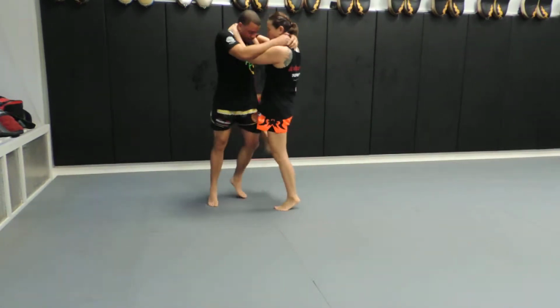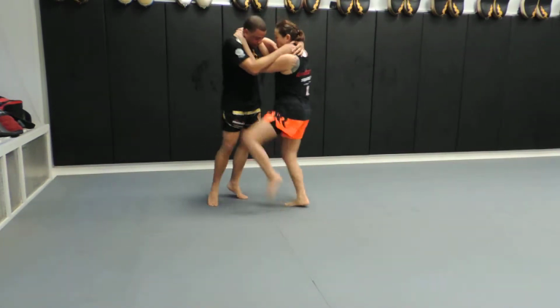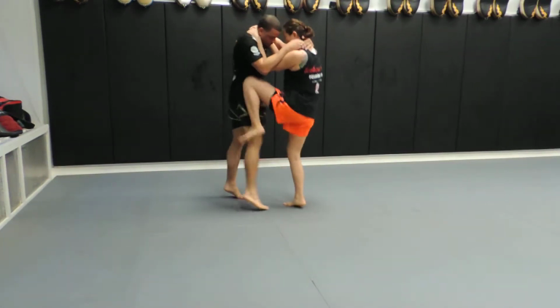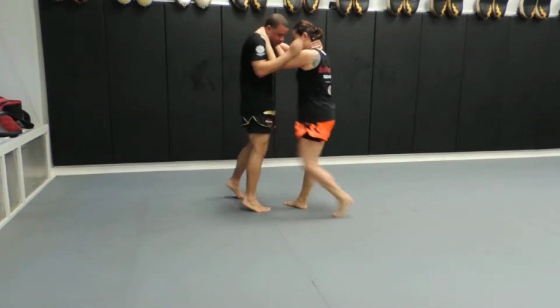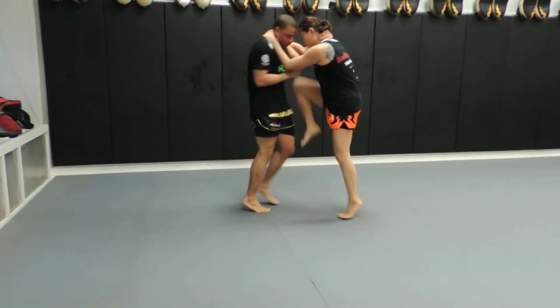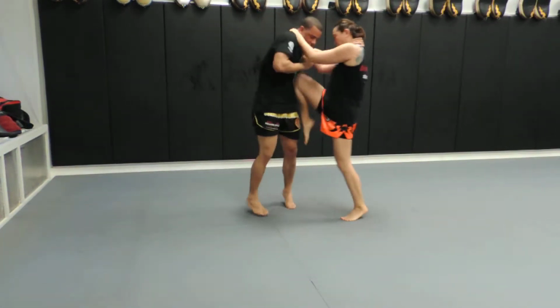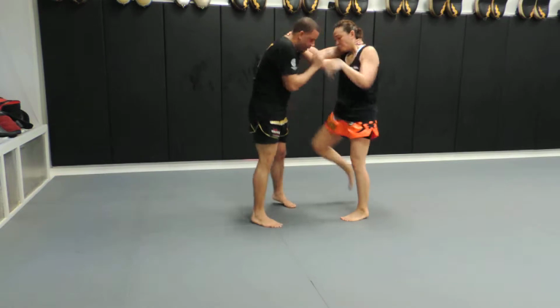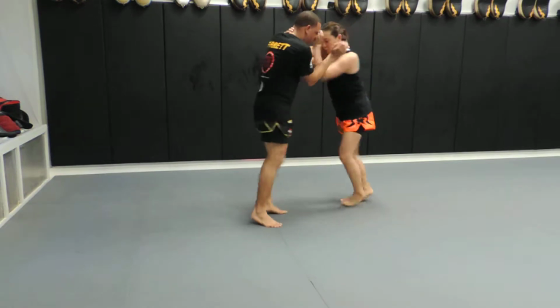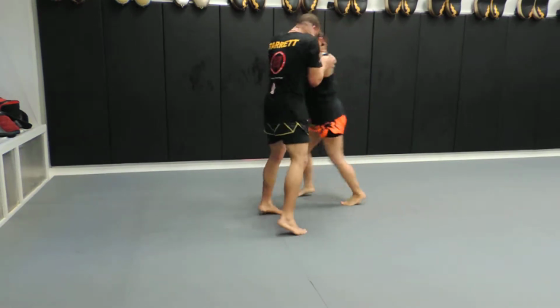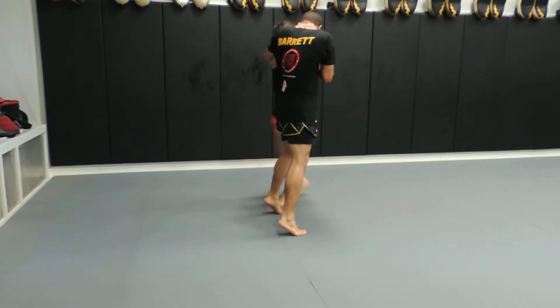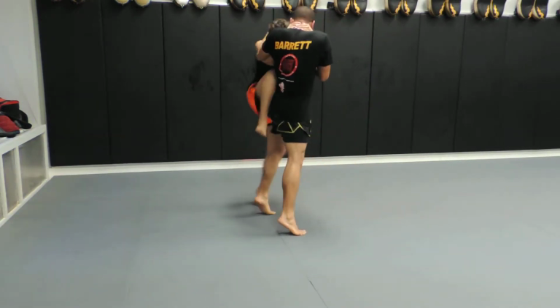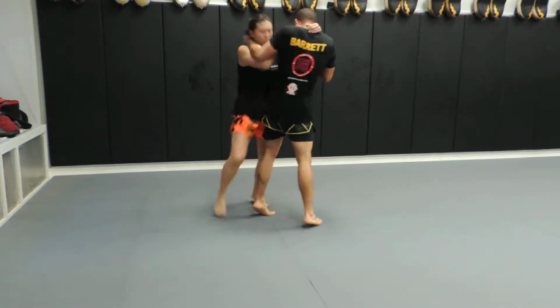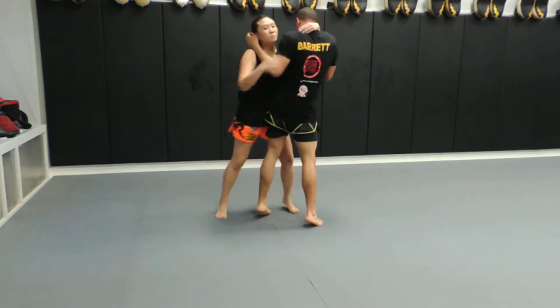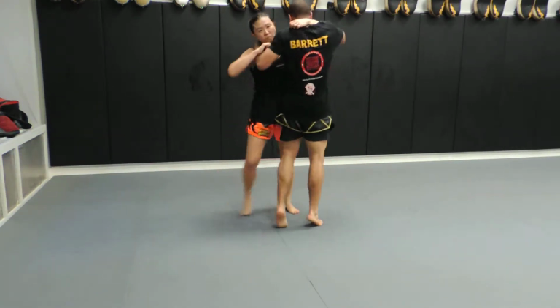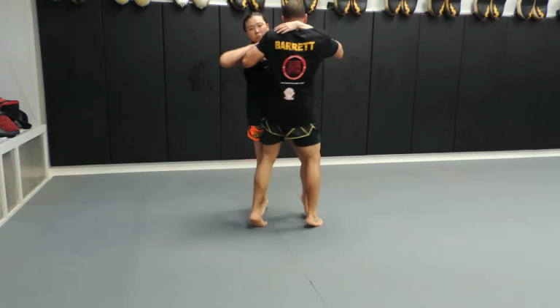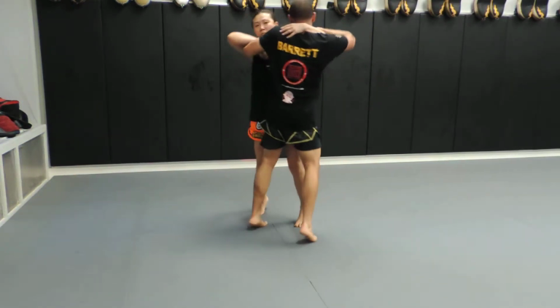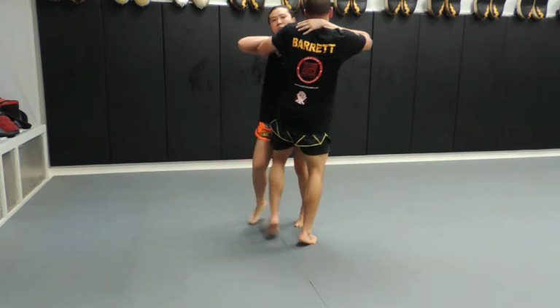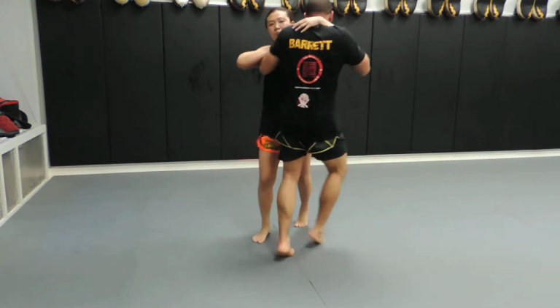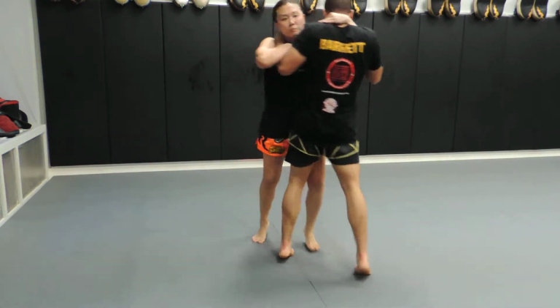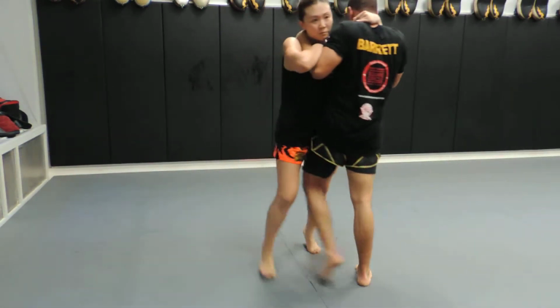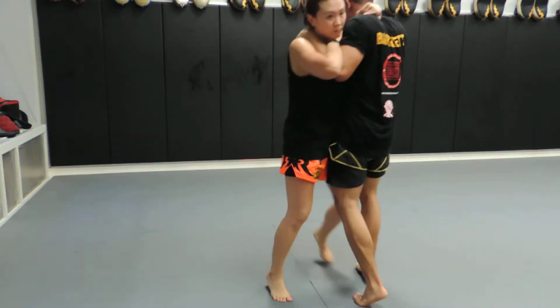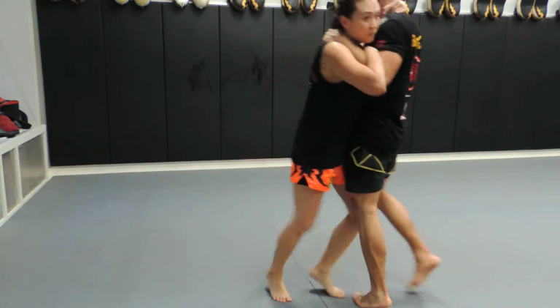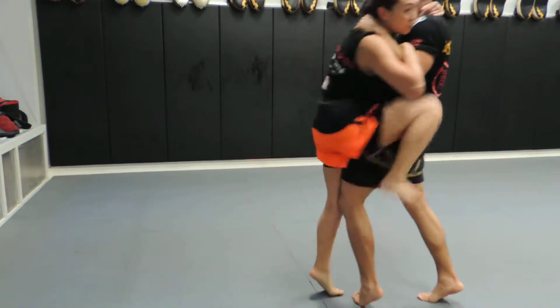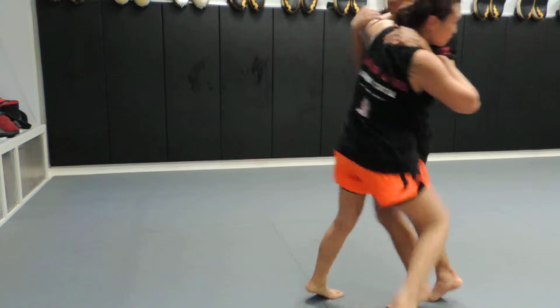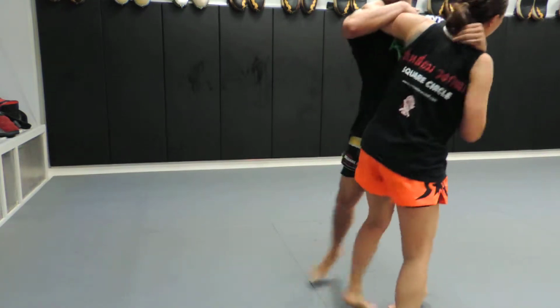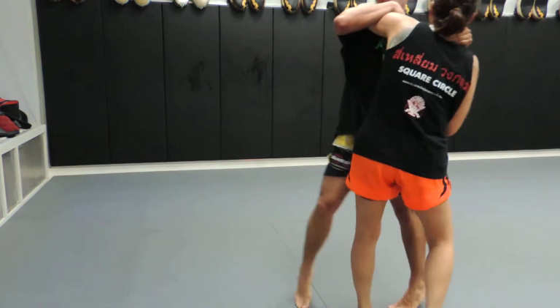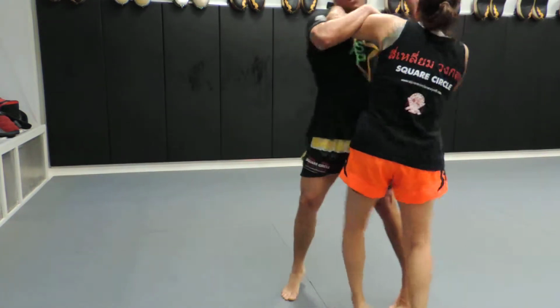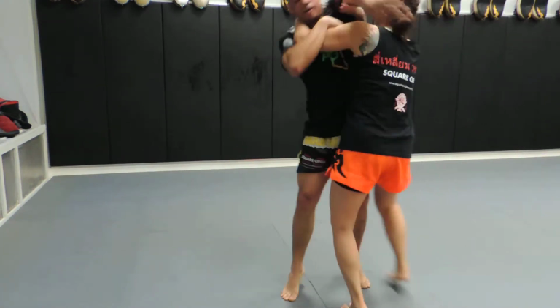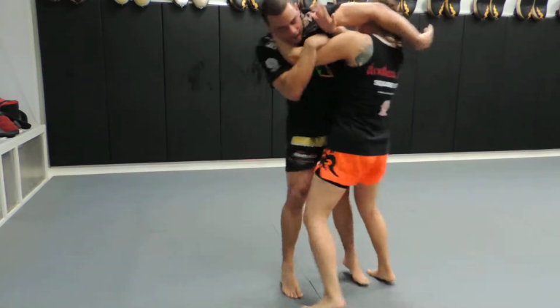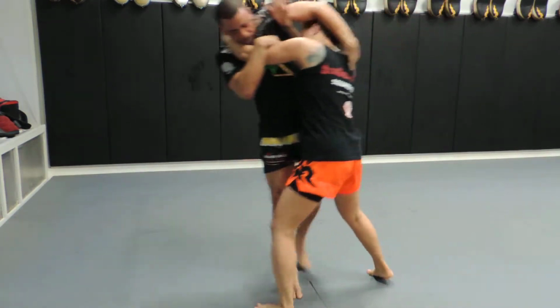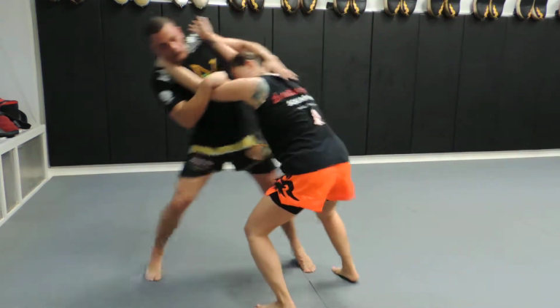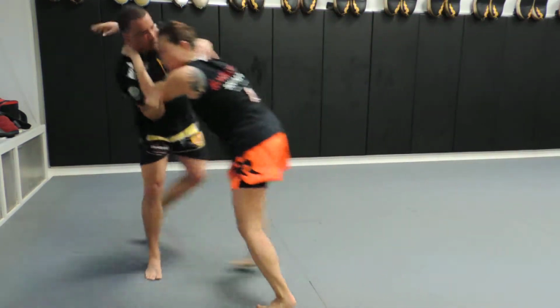Work the different locks that you can, the different drills on swimming. When you see that knee come up, don't forget you've got underhand, overhand.